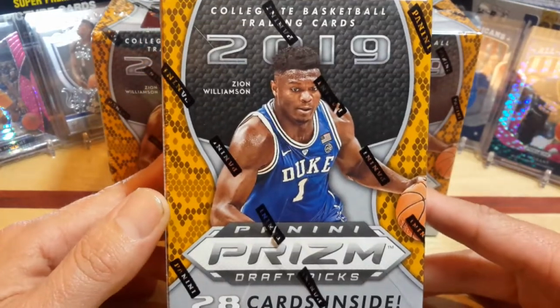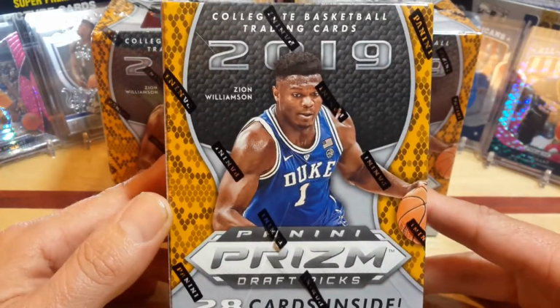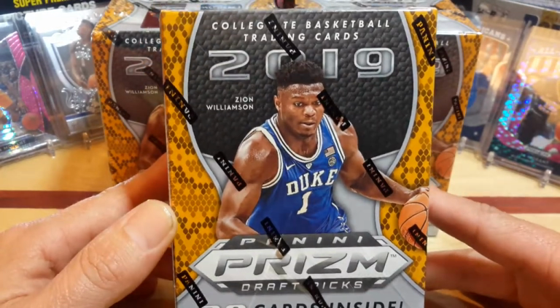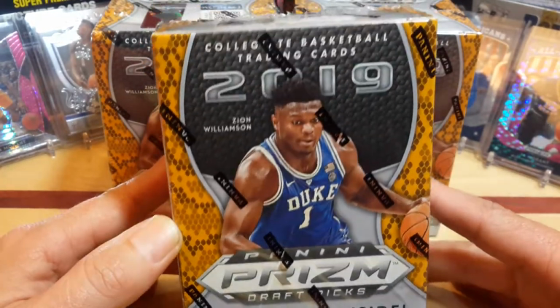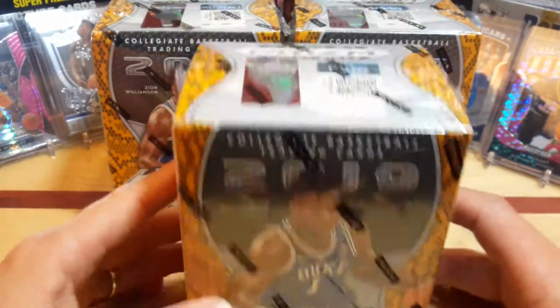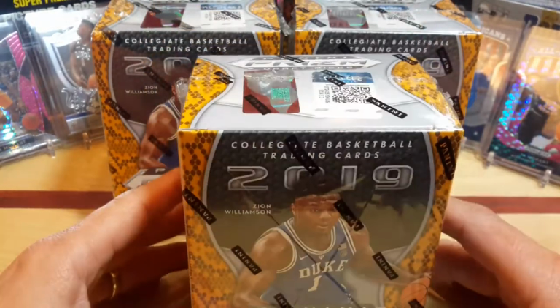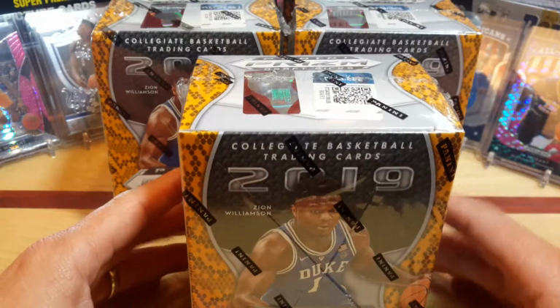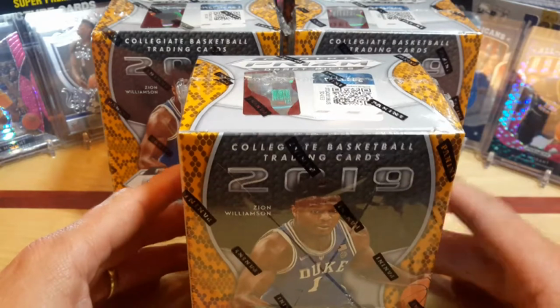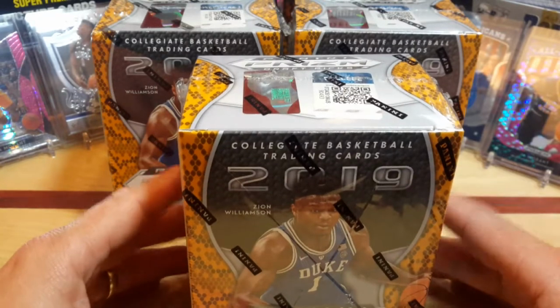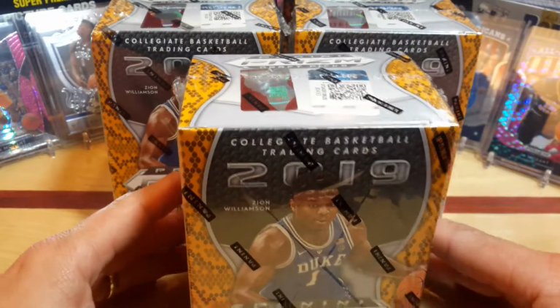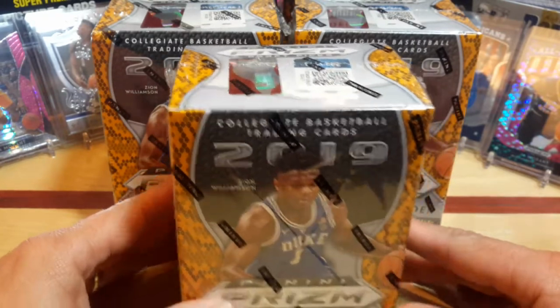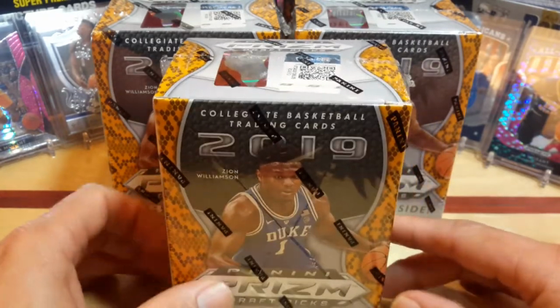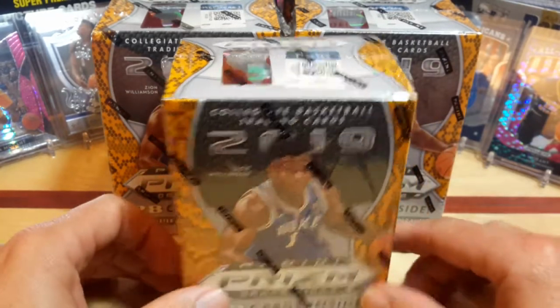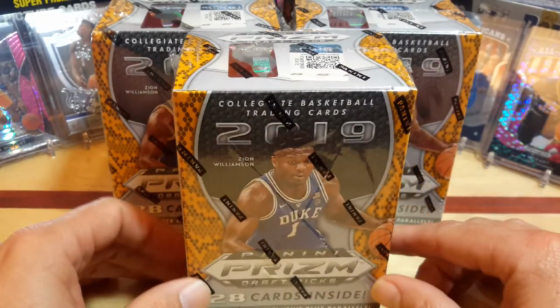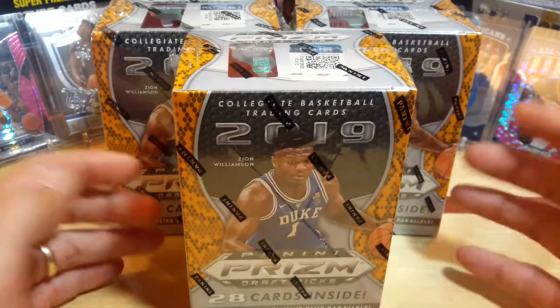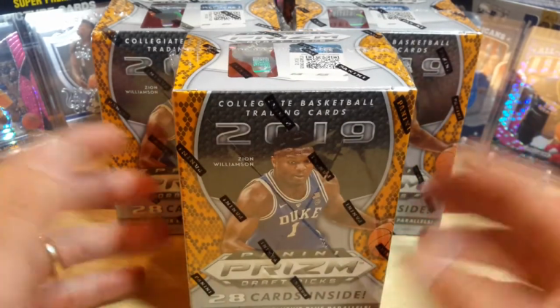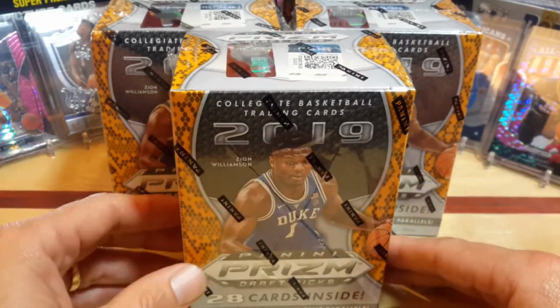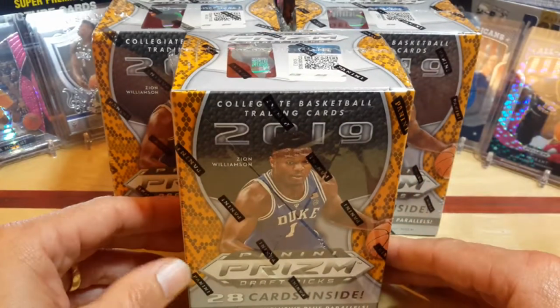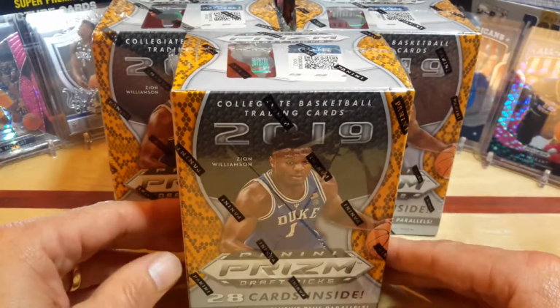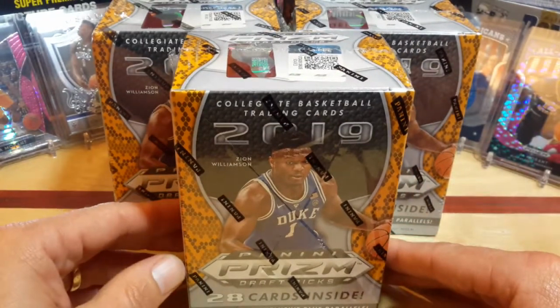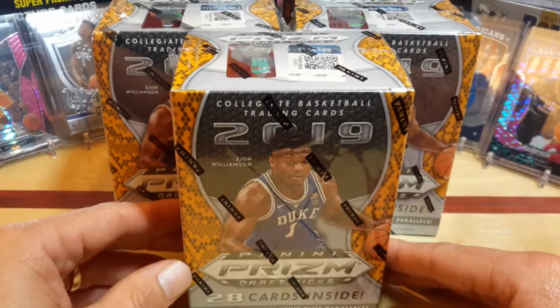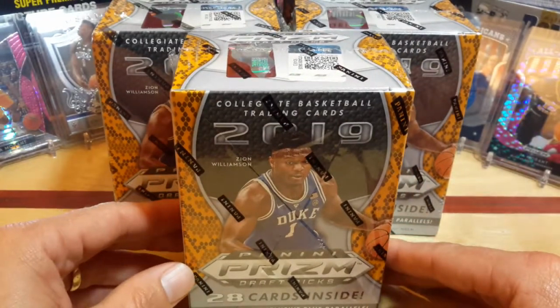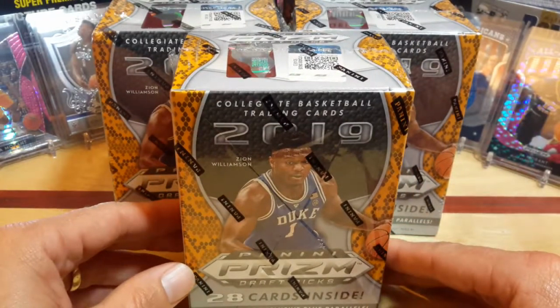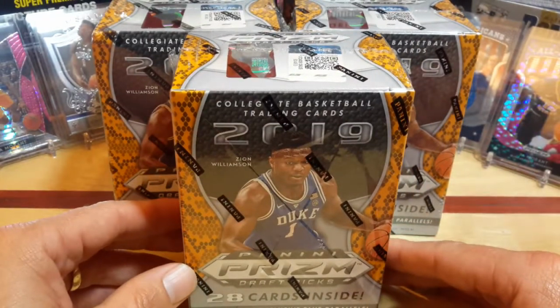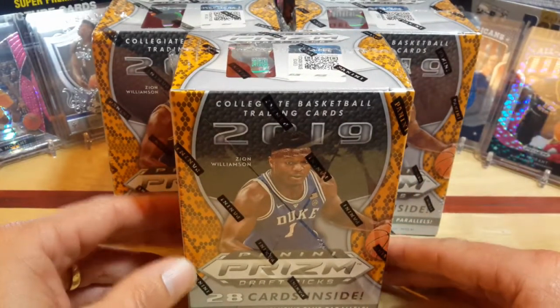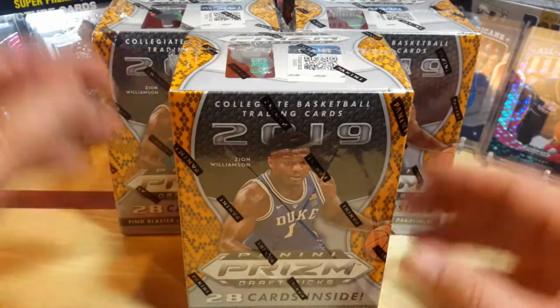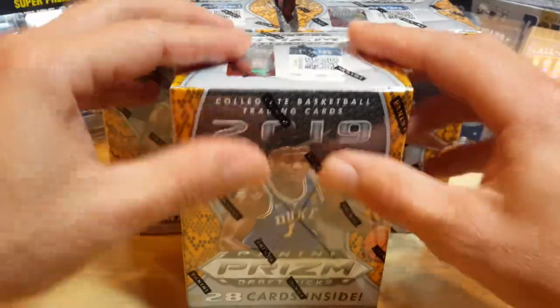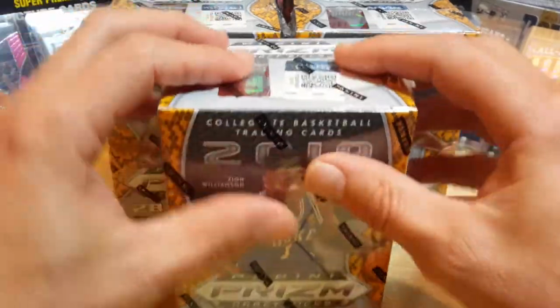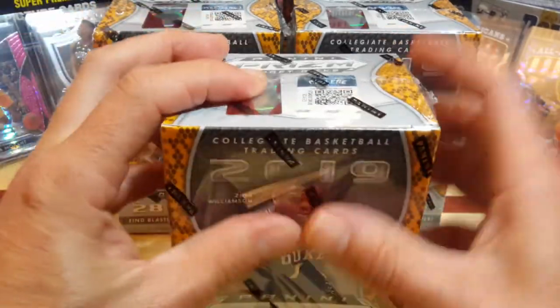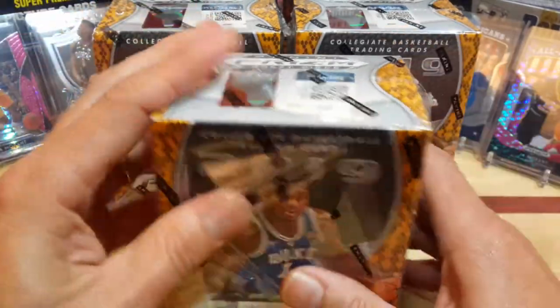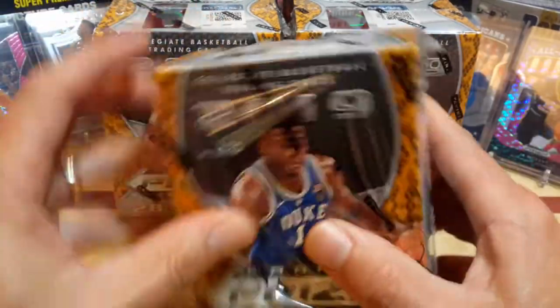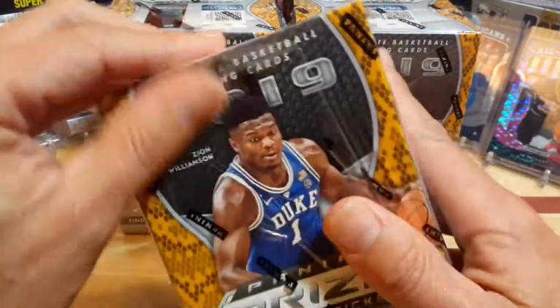This is kind of a retail box, but still the best bang for the buck as far as the Prism Draft goes. So let's go ahead and start opening up some boxes.